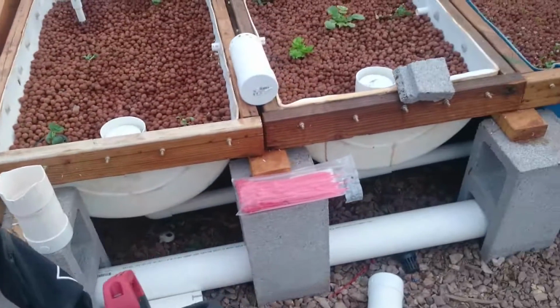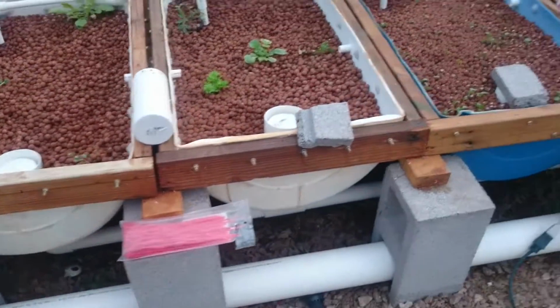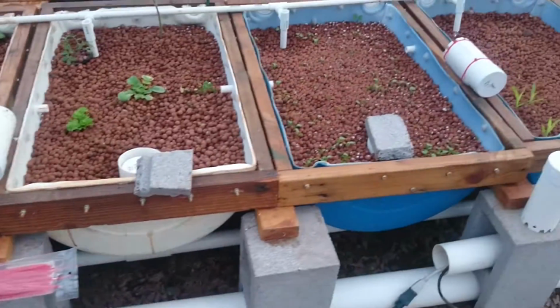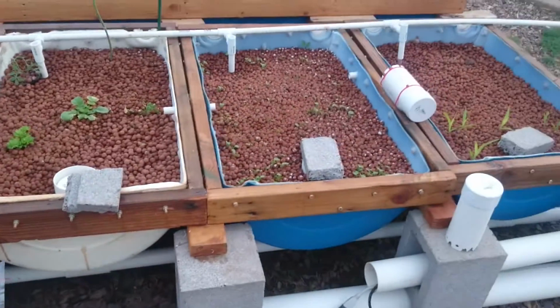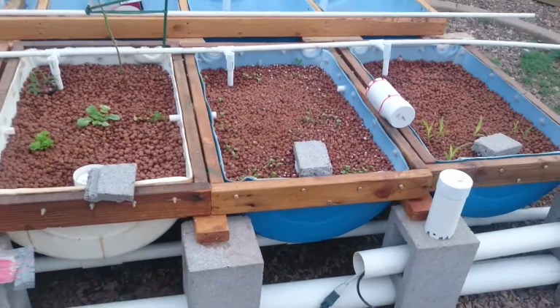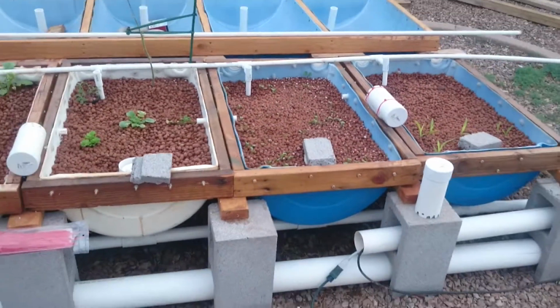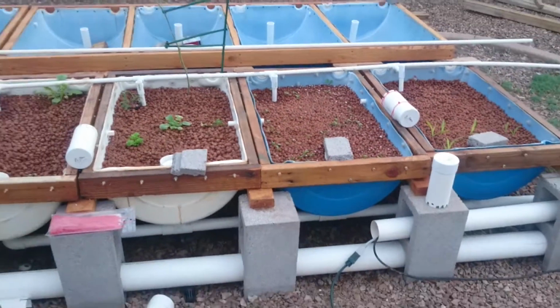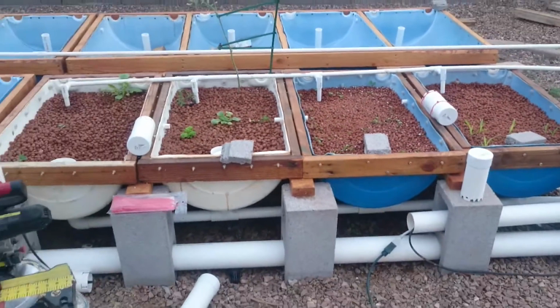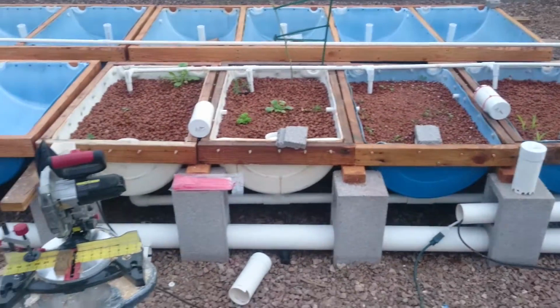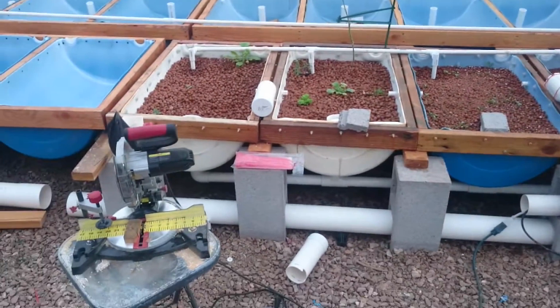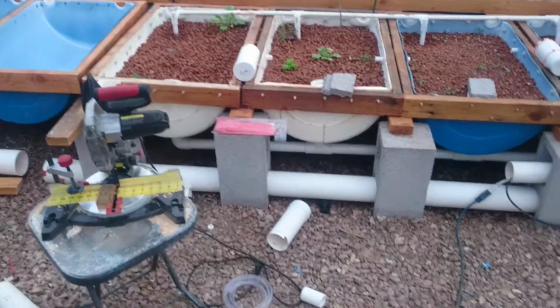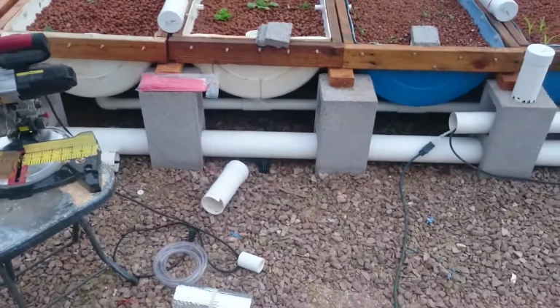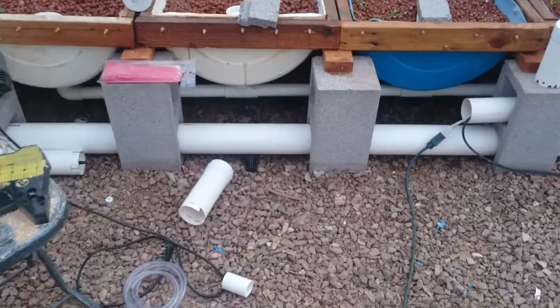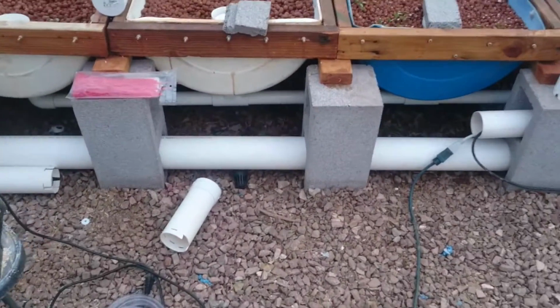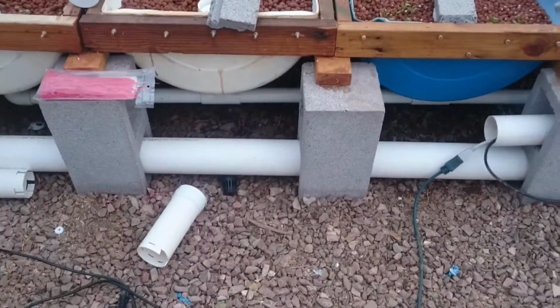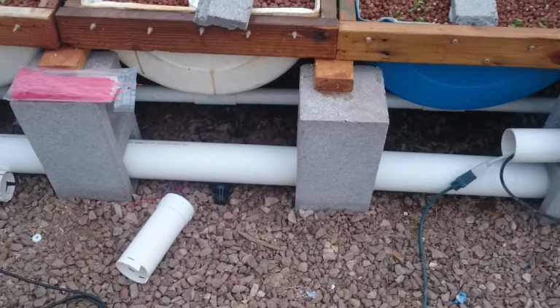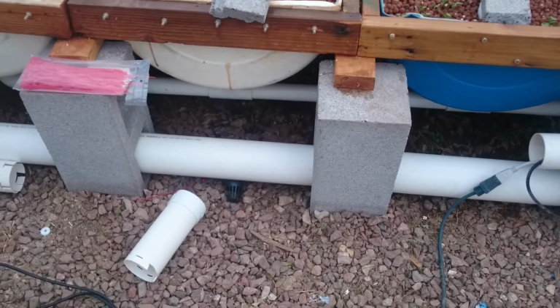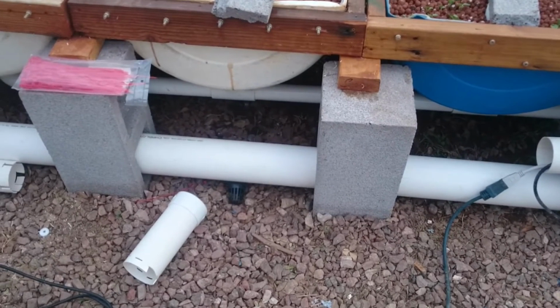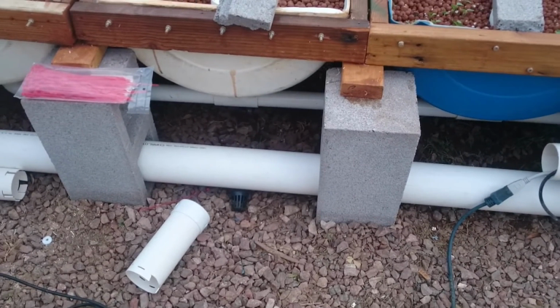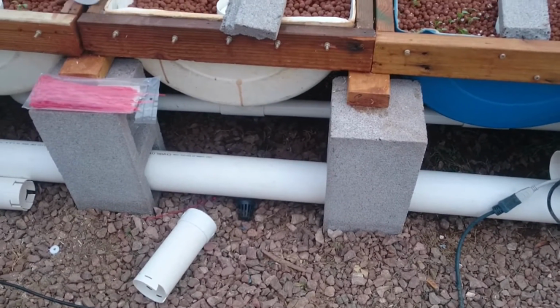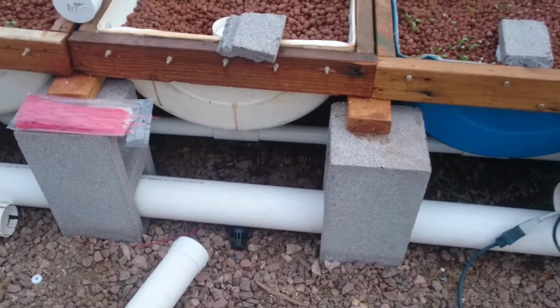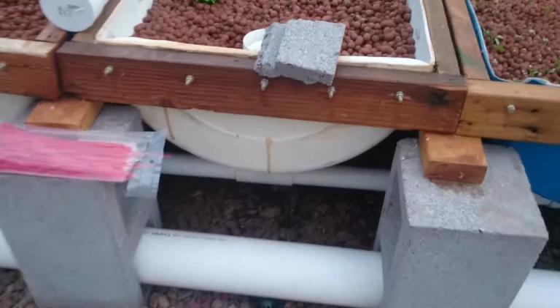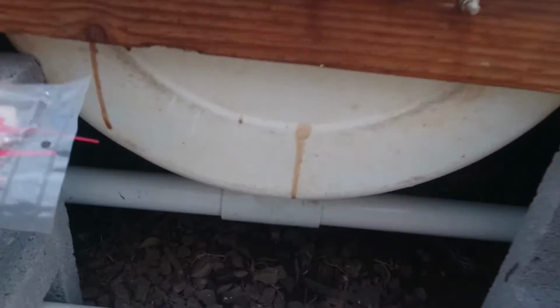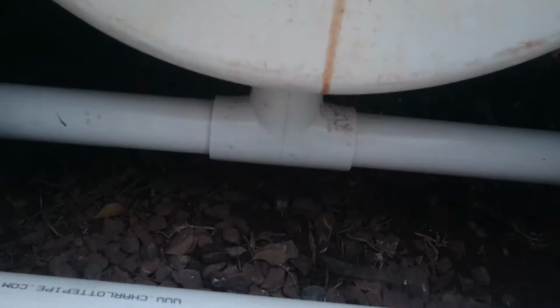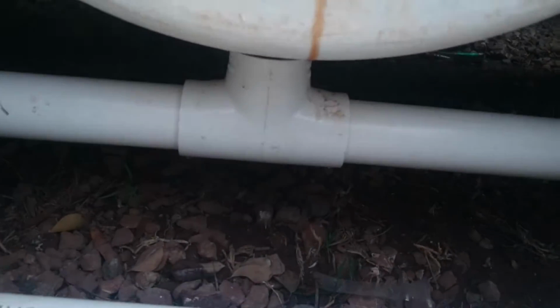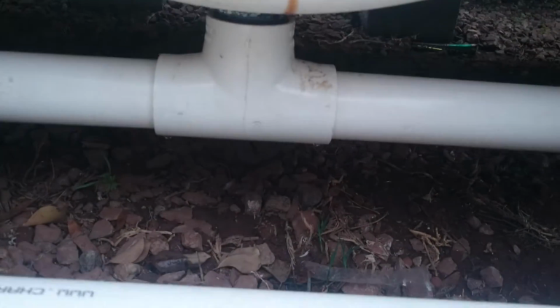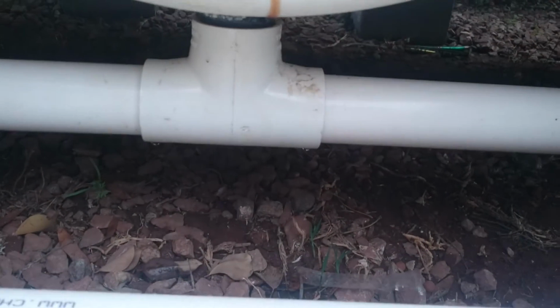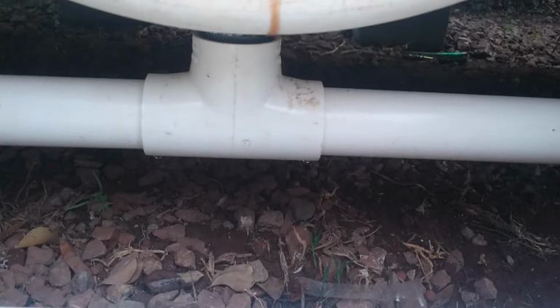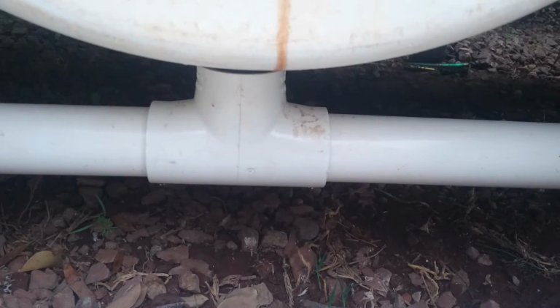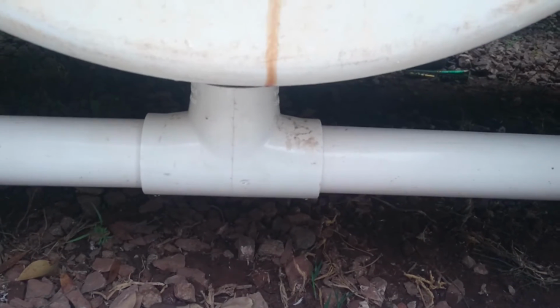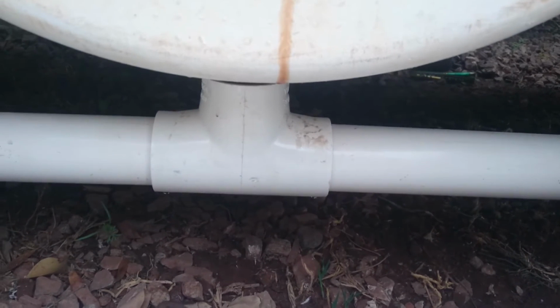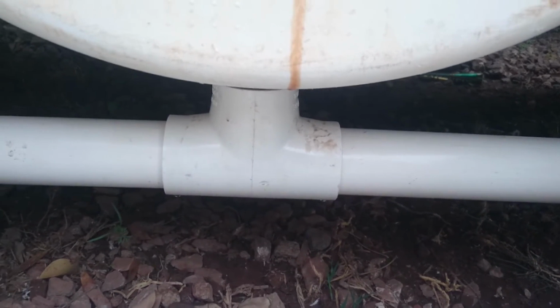So here's the first four that I built. And they're not connected to the four inch drain system yet. As you can see down here it's still the one and a half inch system.